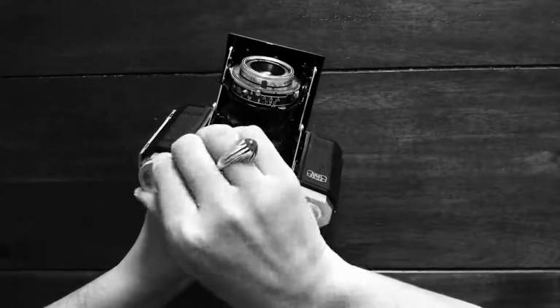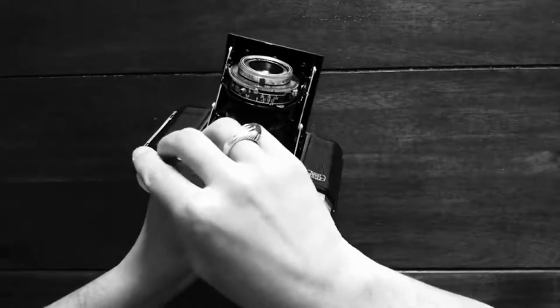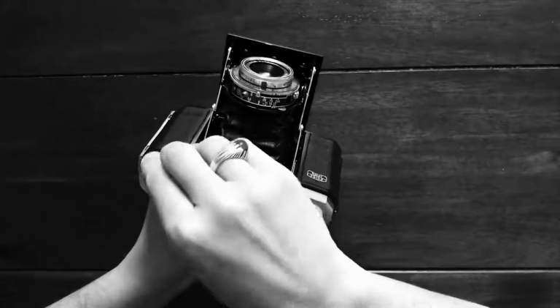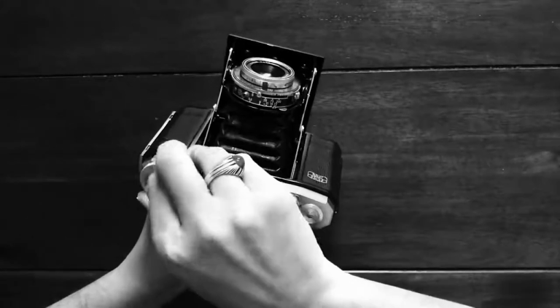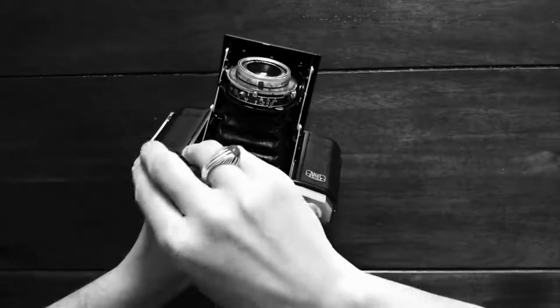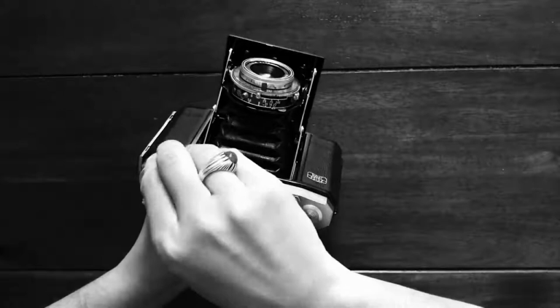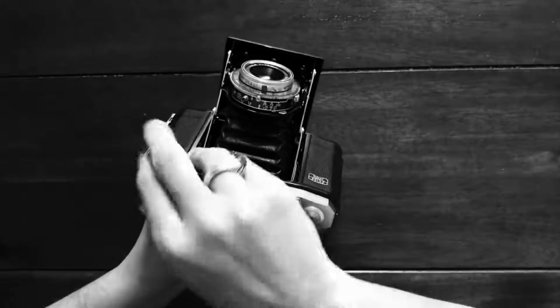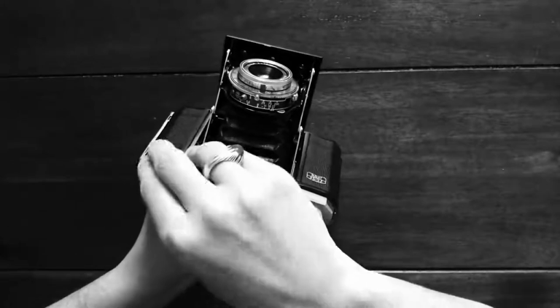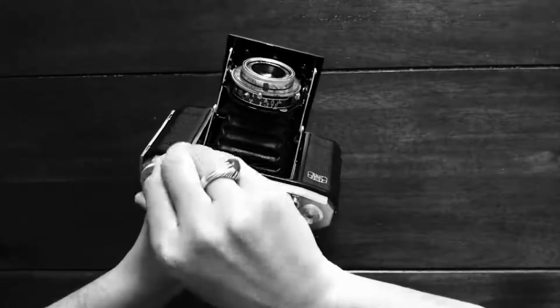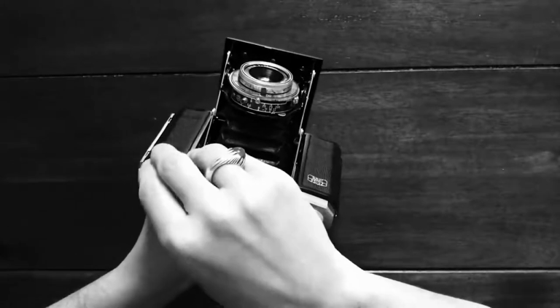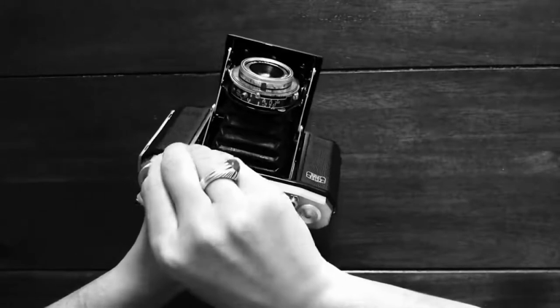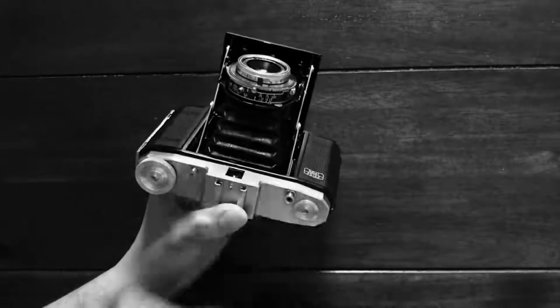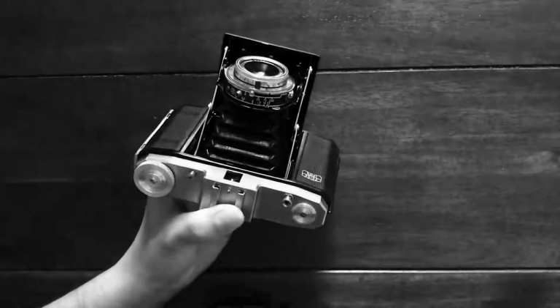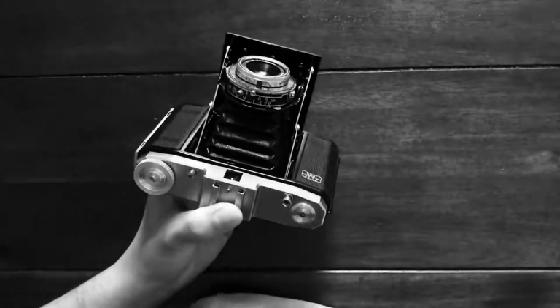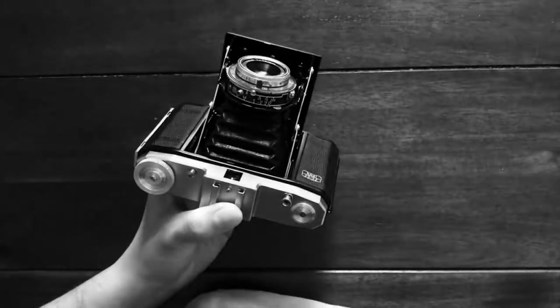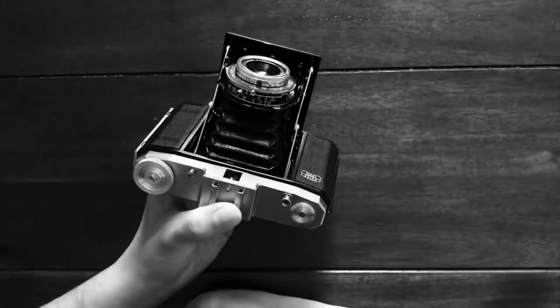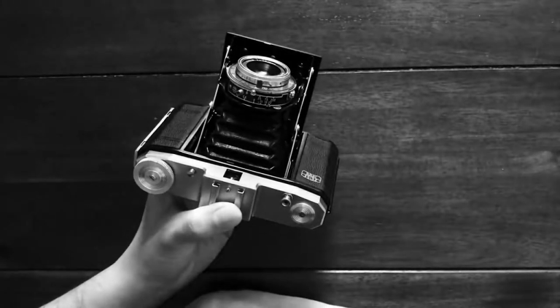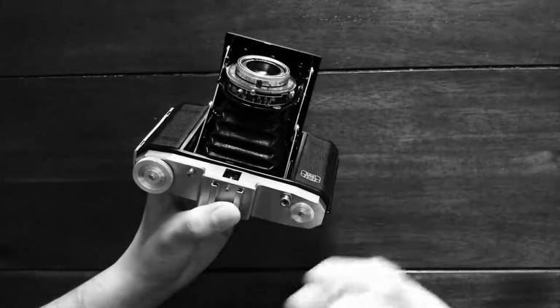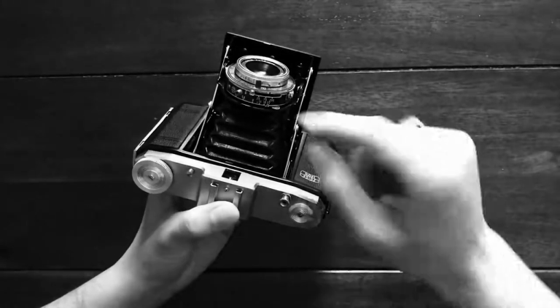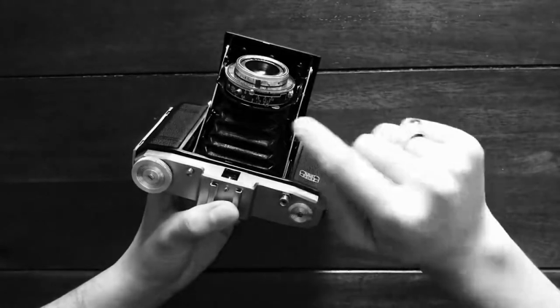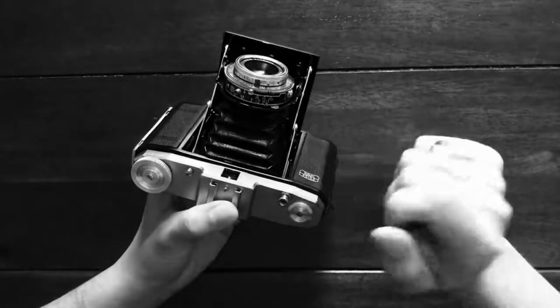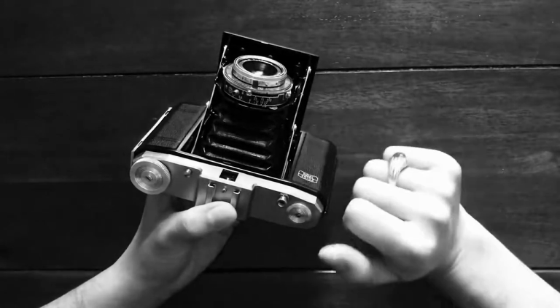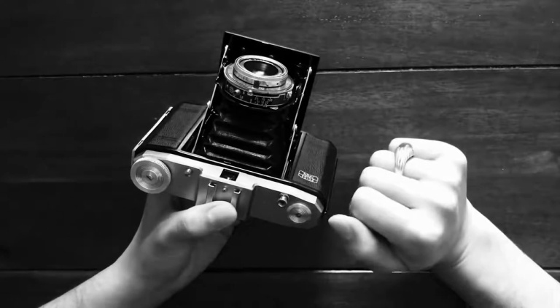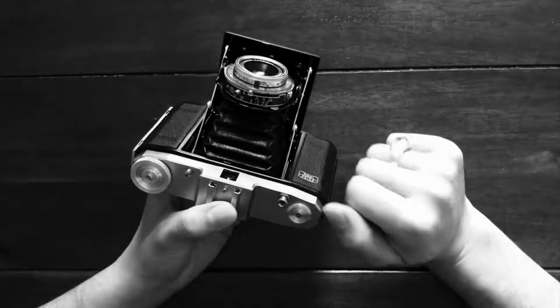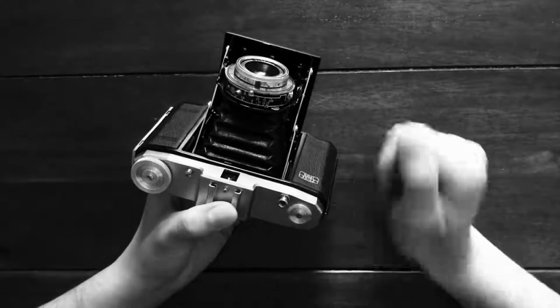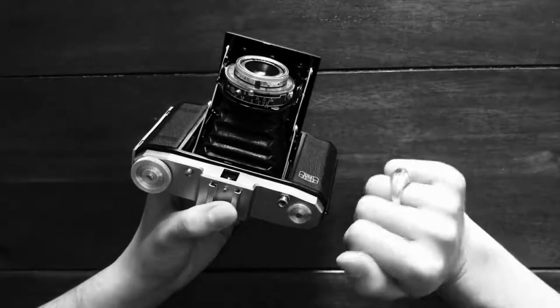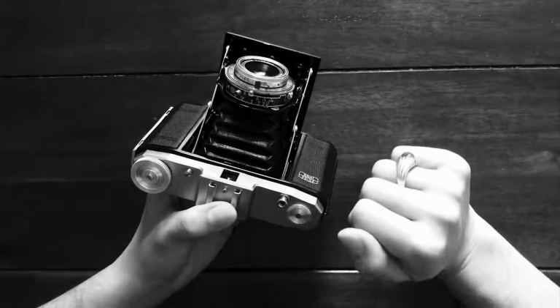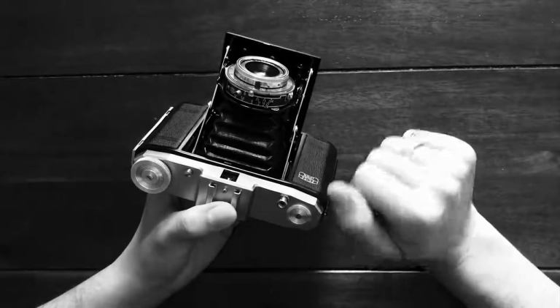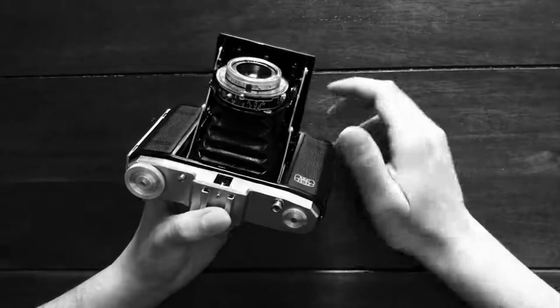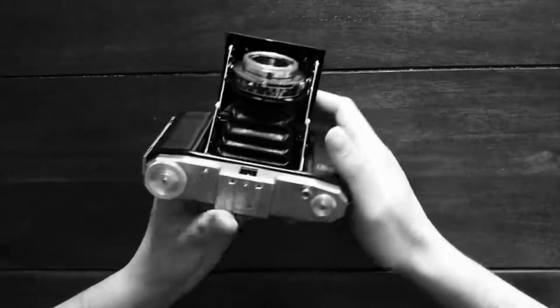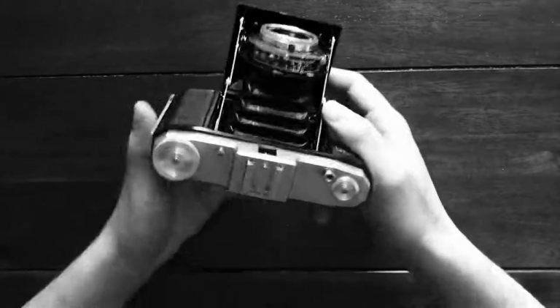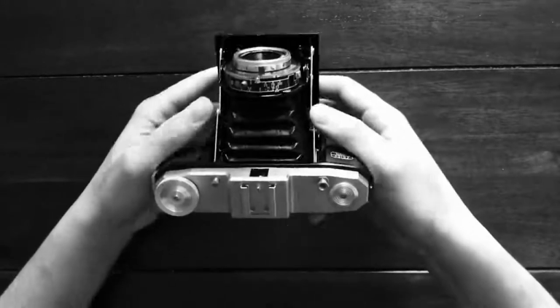Again, you'll need to wind the film to the next section, then cock the shutter again and then you can take your next shot. So pretty straightforward.